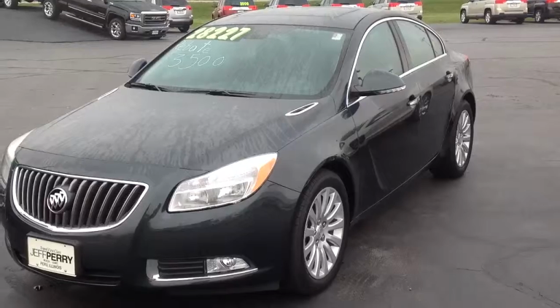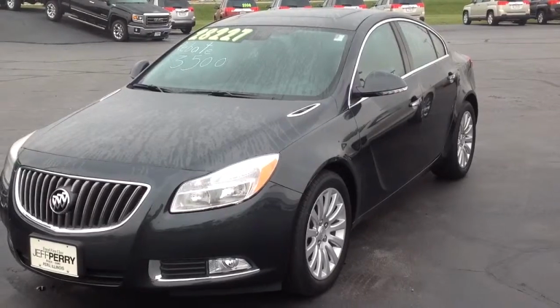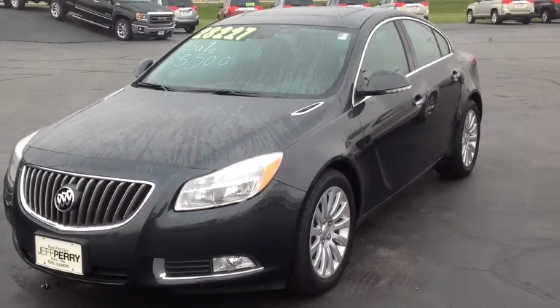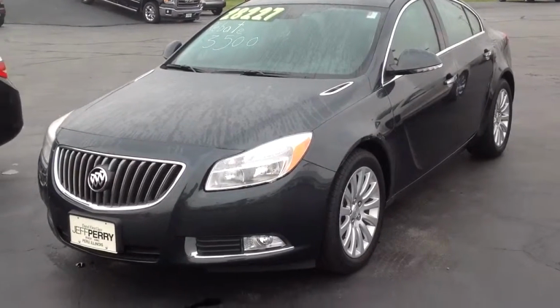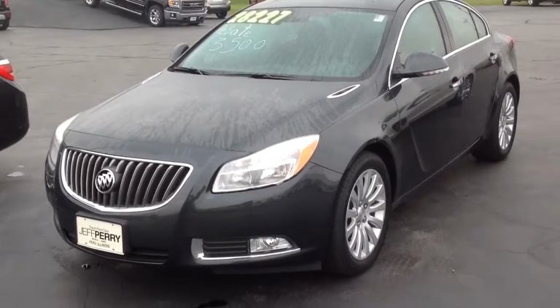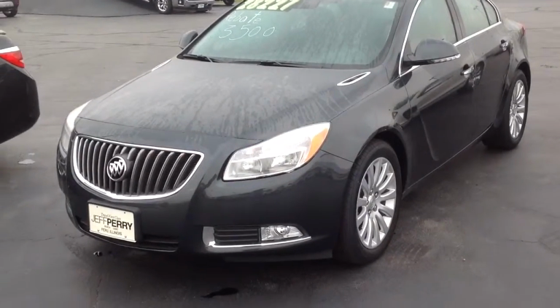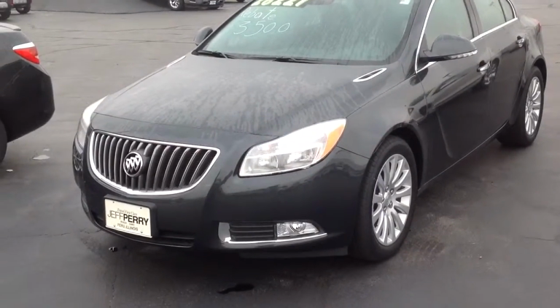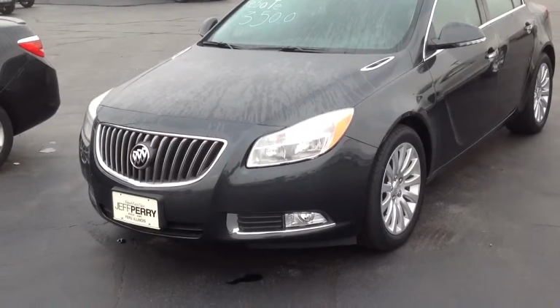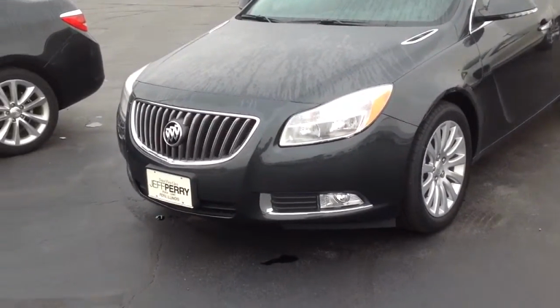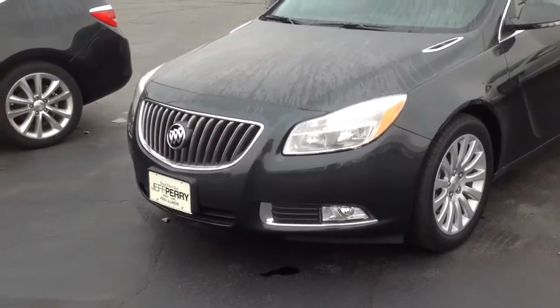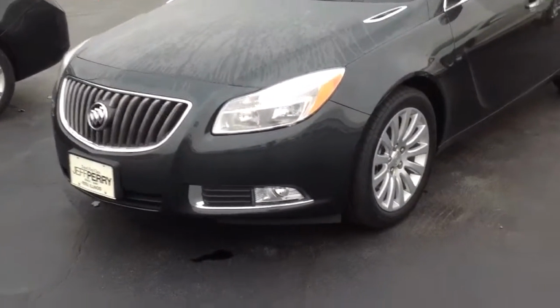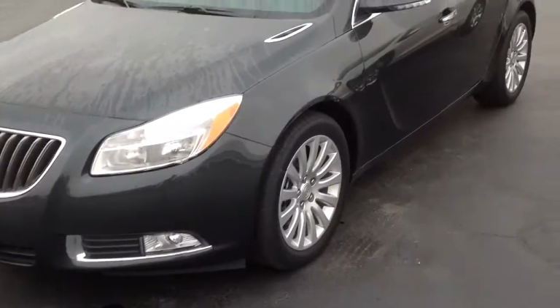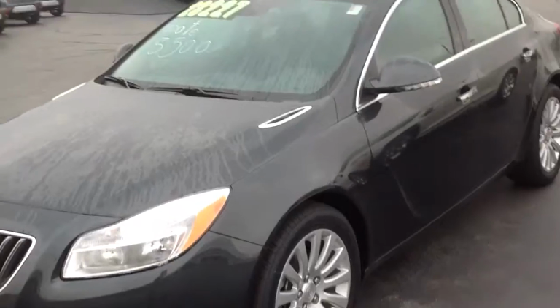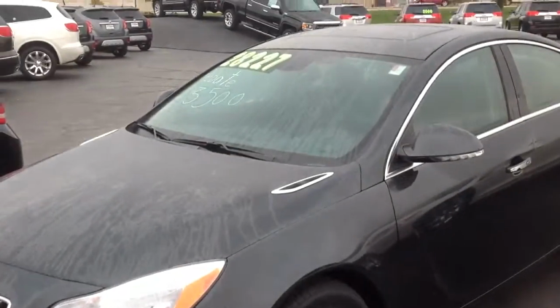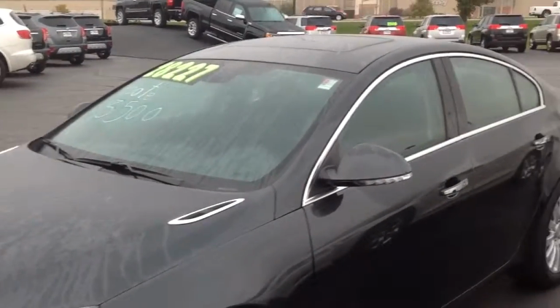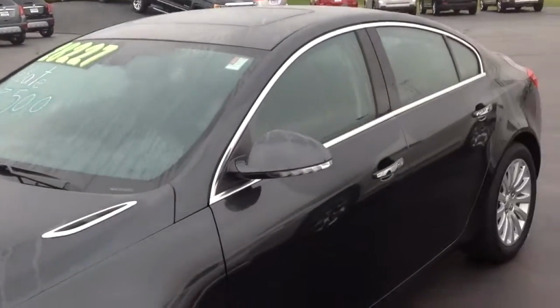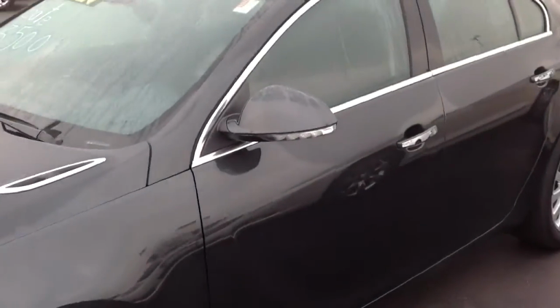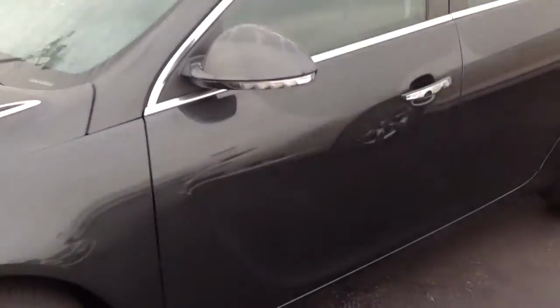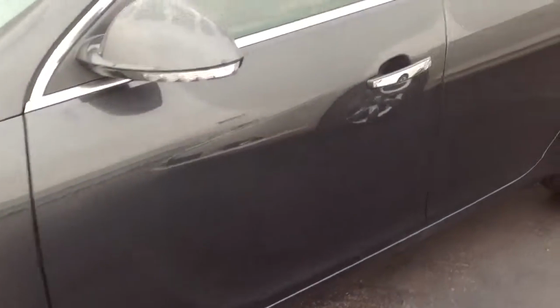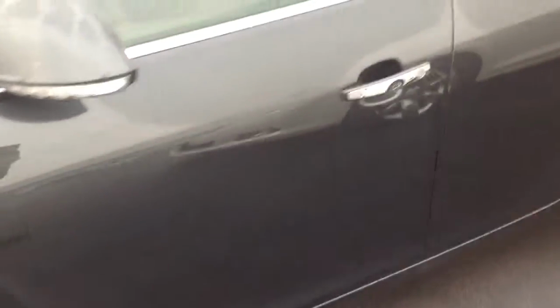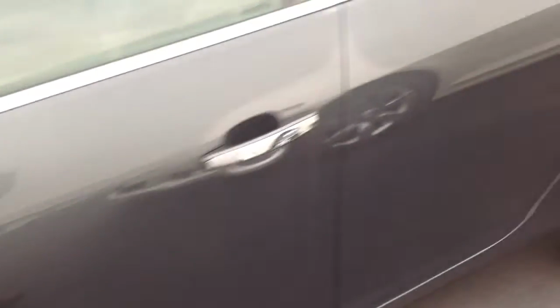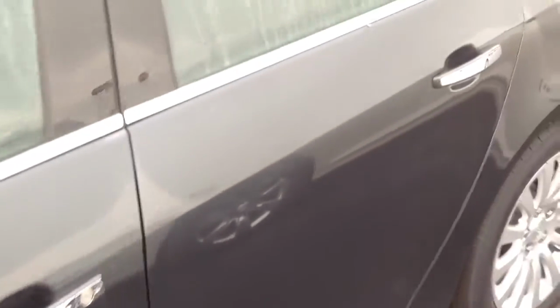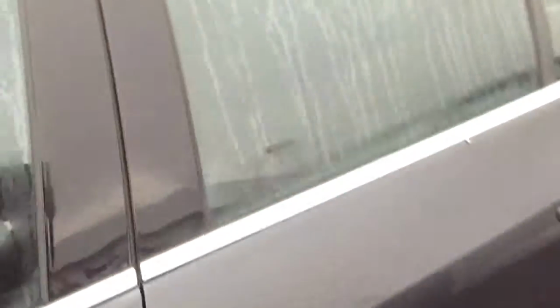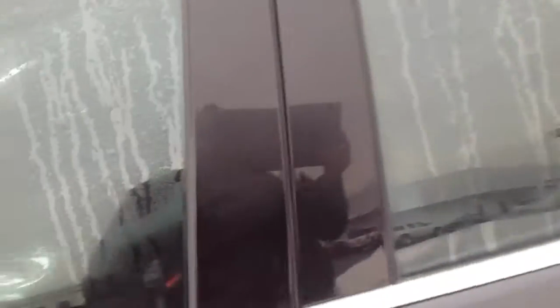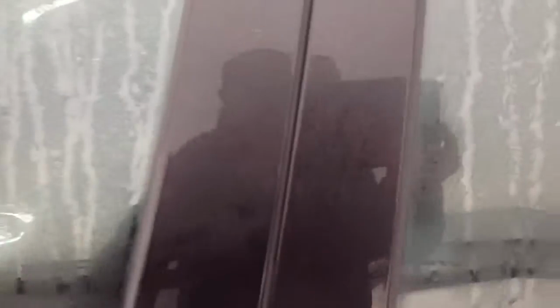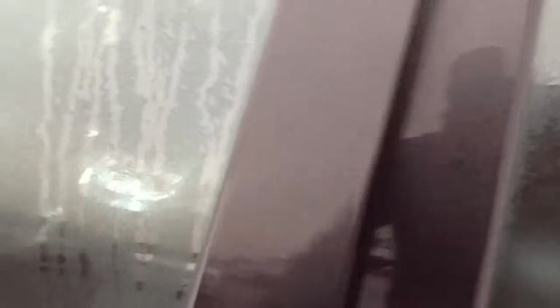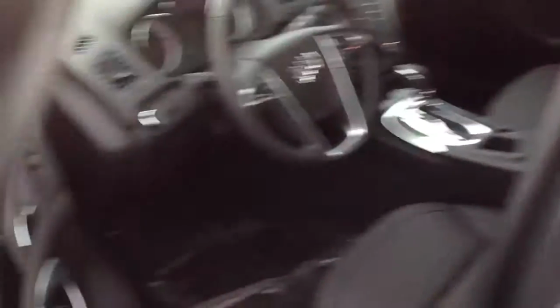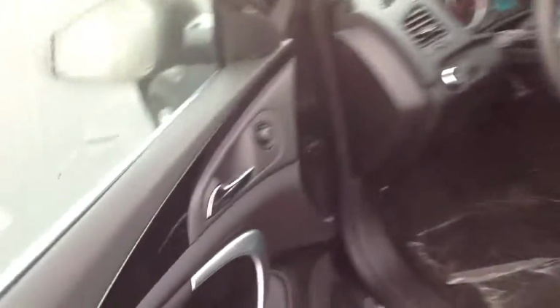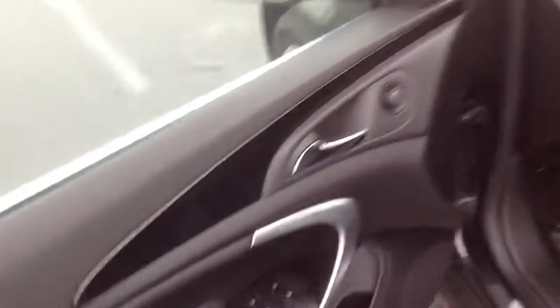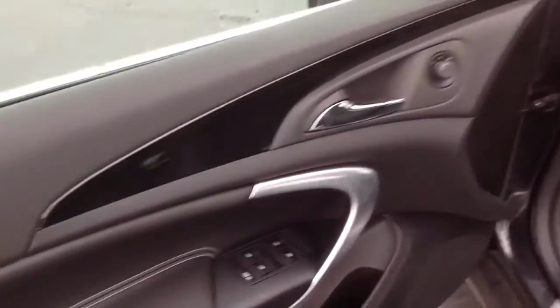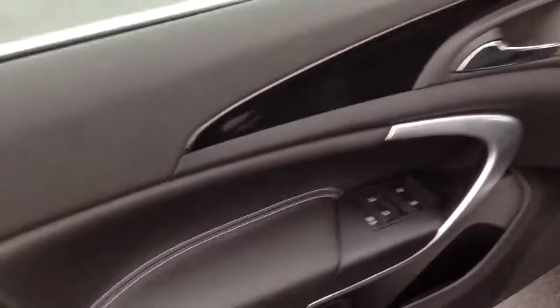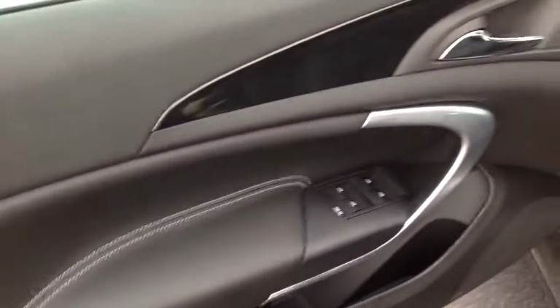Good morning. 2013 Buick Regal Premium One Package. This is a turbo. This is just a quick walk around on this. I'd be happy to show you this vehicle in person, but these little videos always help just to kind of give you an idea before you come see us.